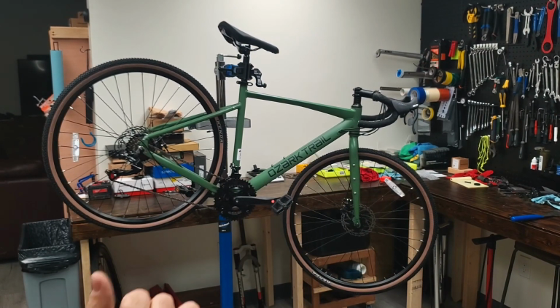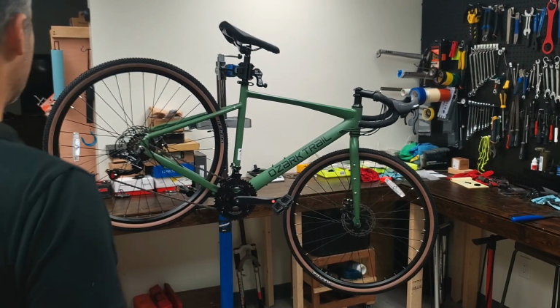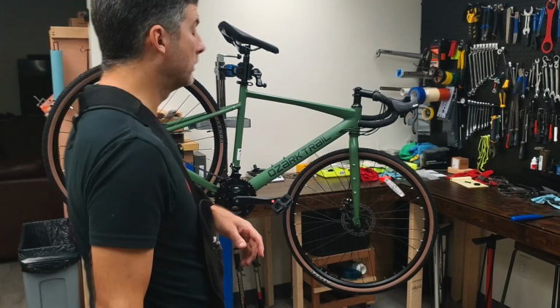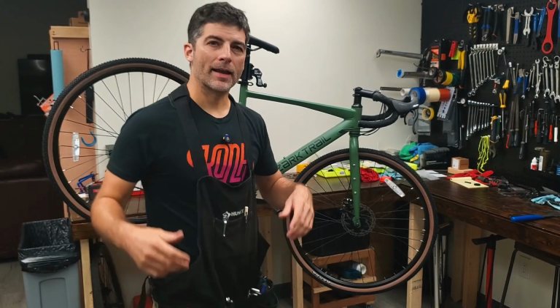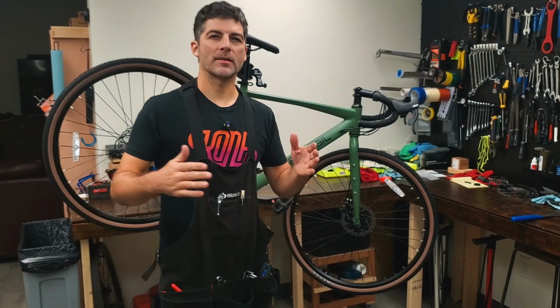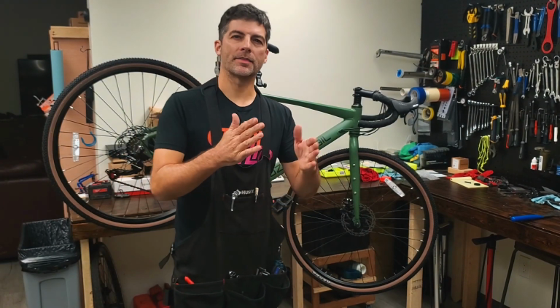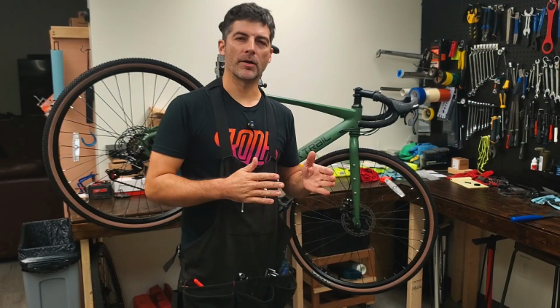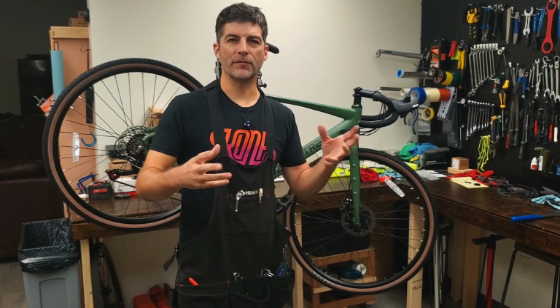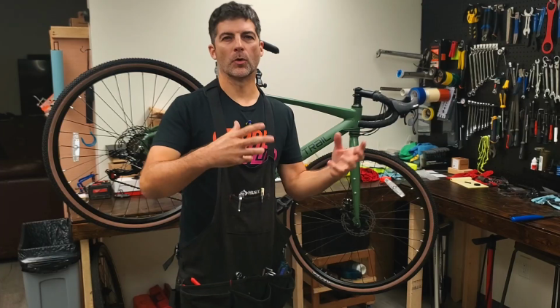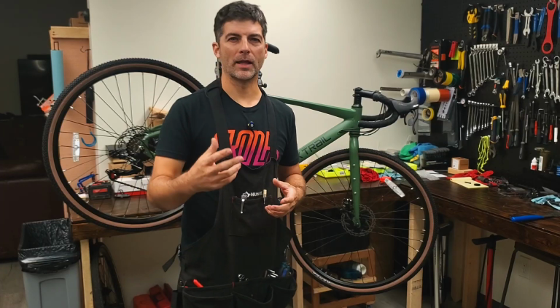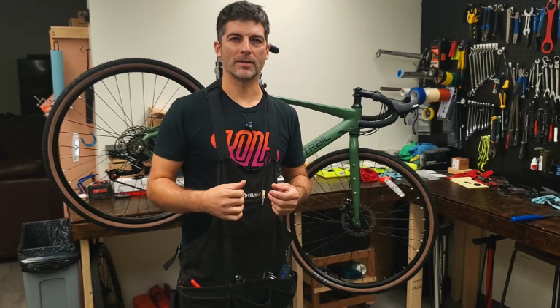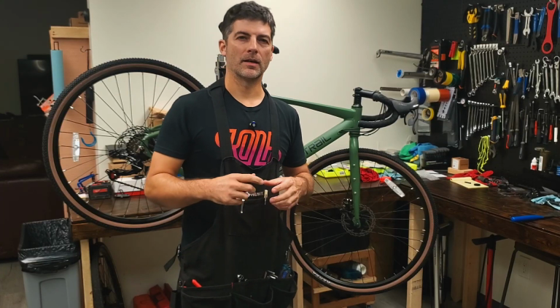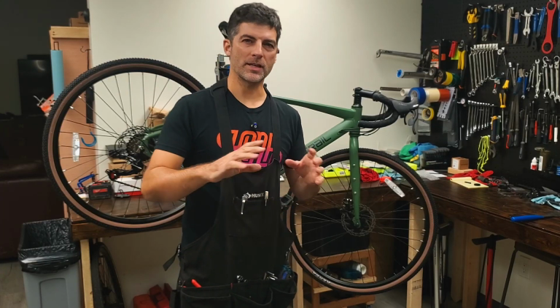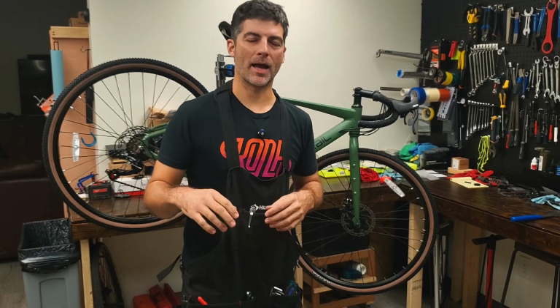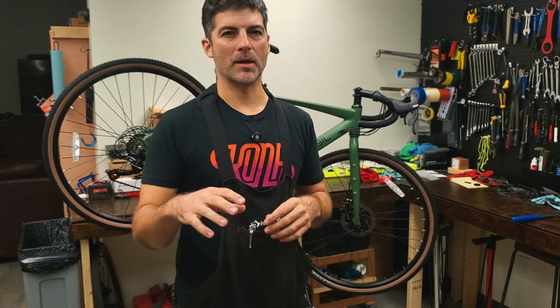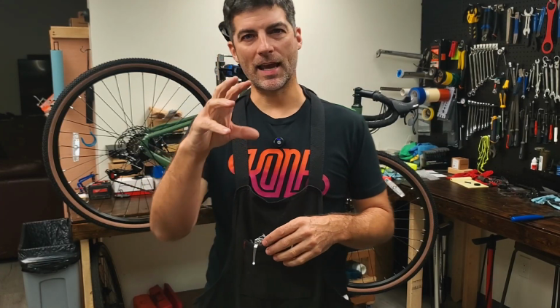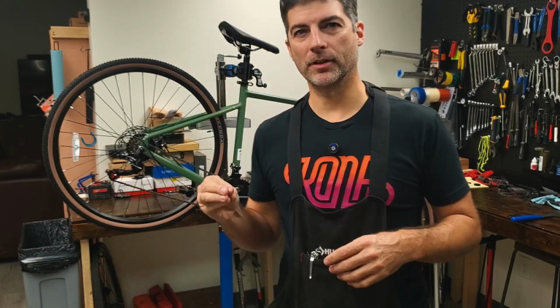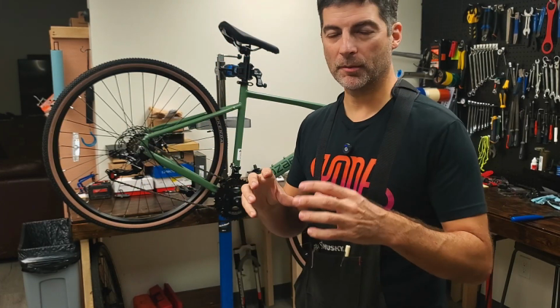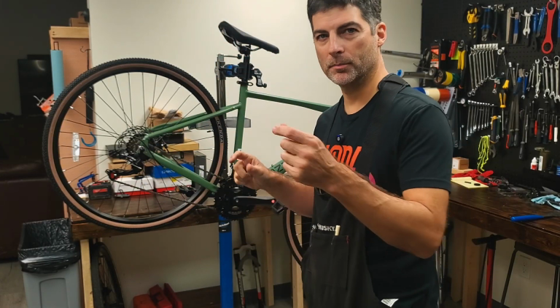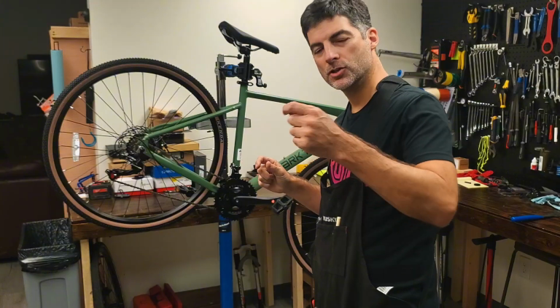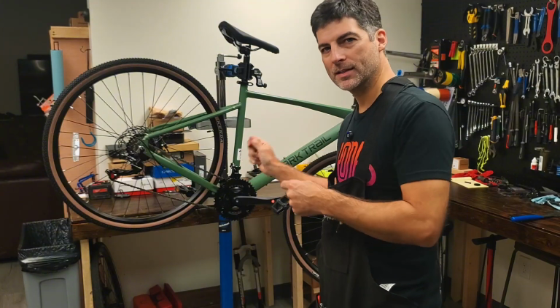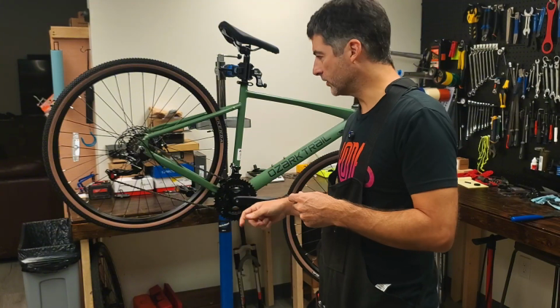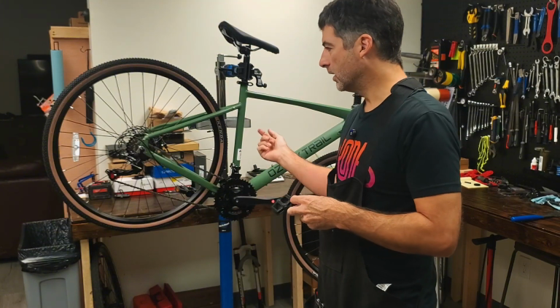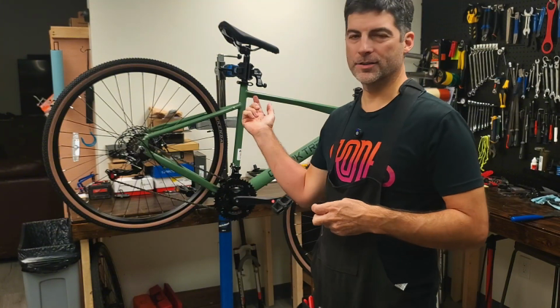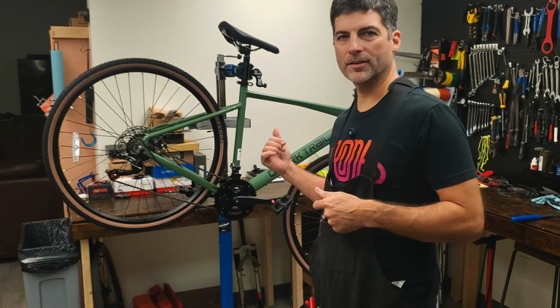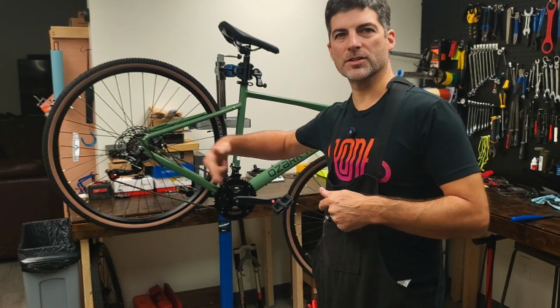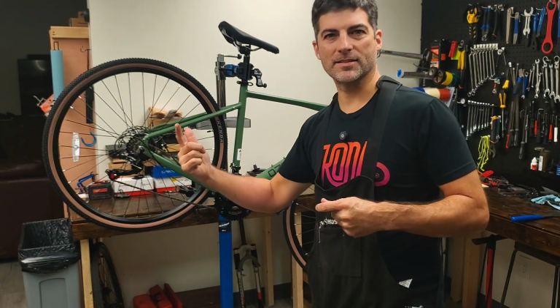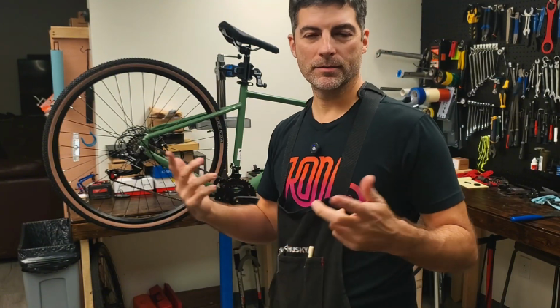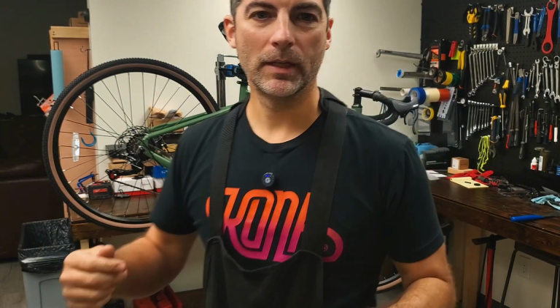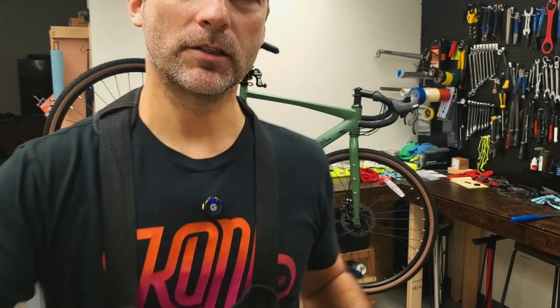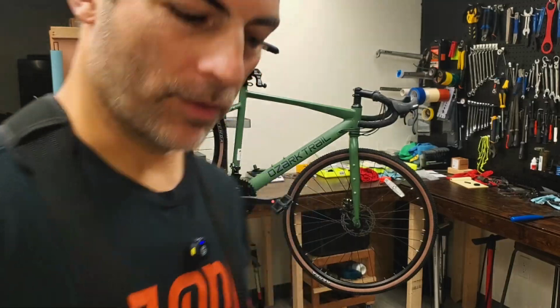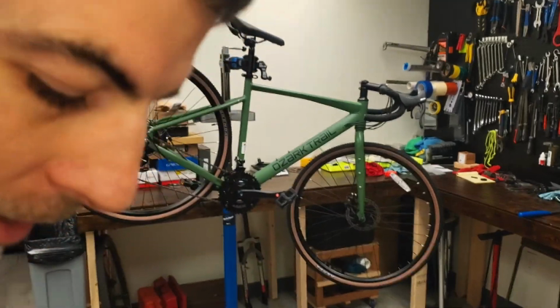I expect us to cut this part up and fast-forward through a lot of this, do time-lapse, and maybe just capture the little segments where I'm showing details during the disassembly. So let's look at a few things while we go.